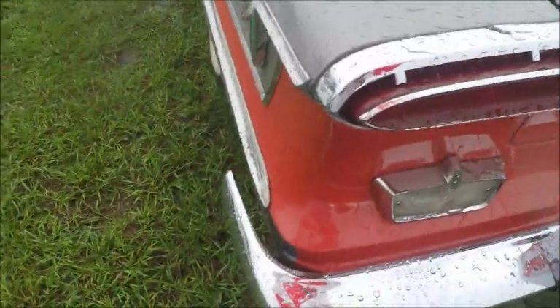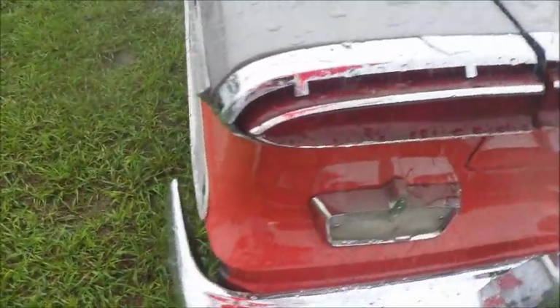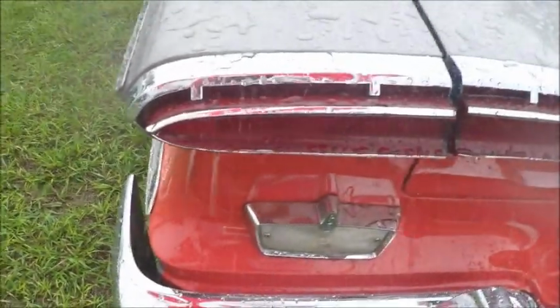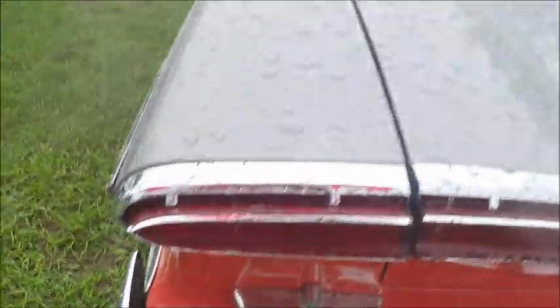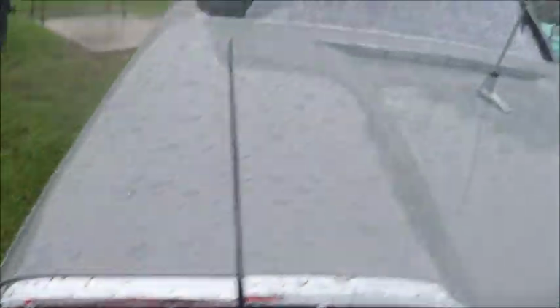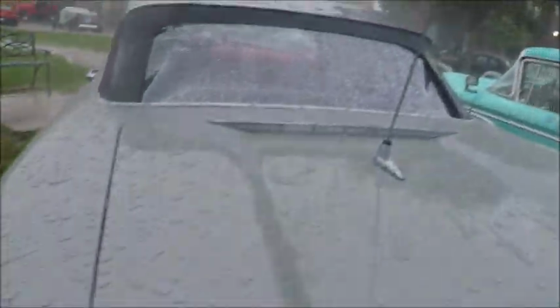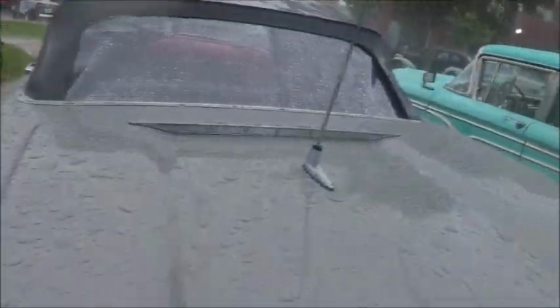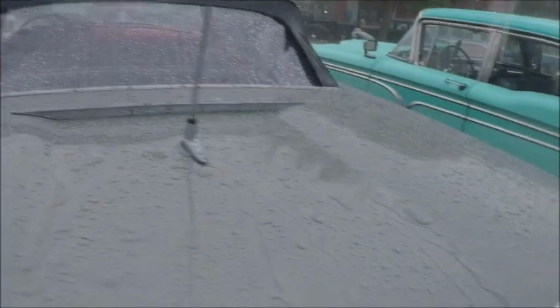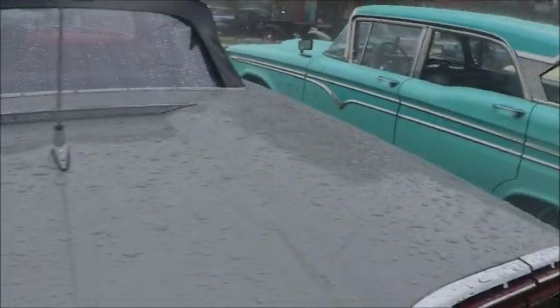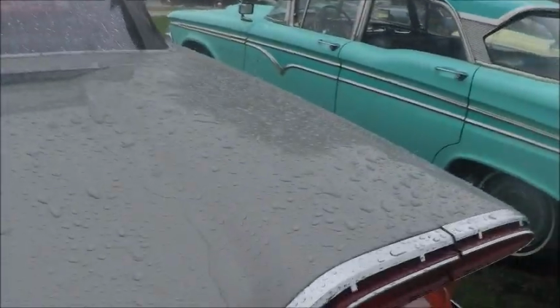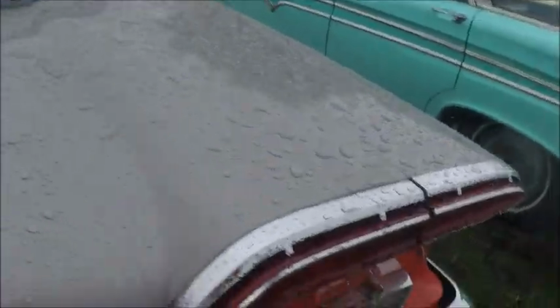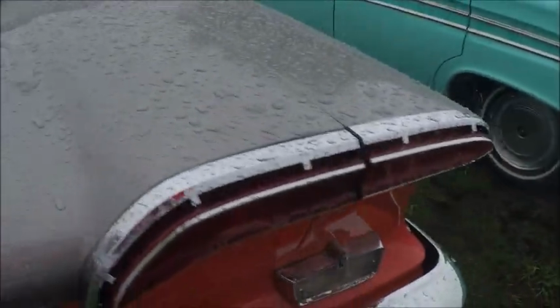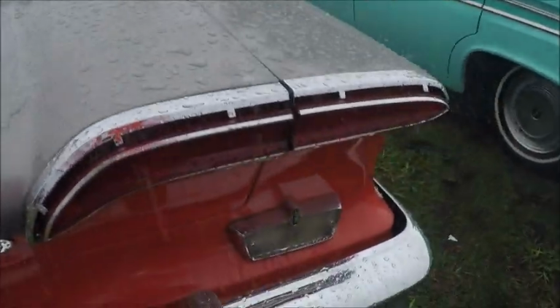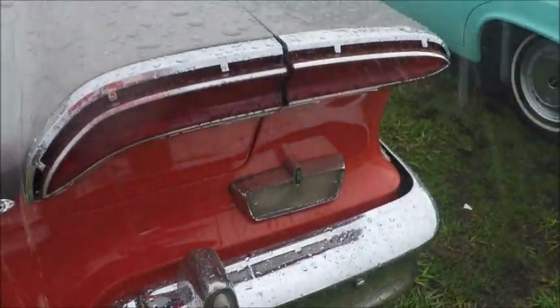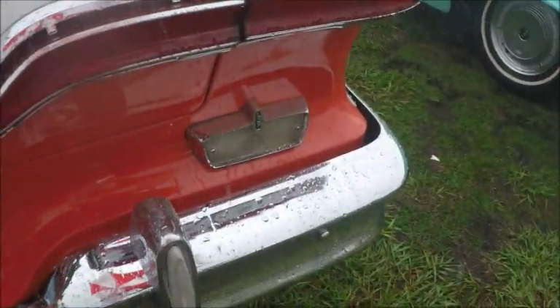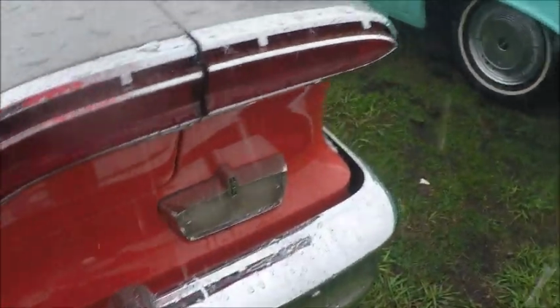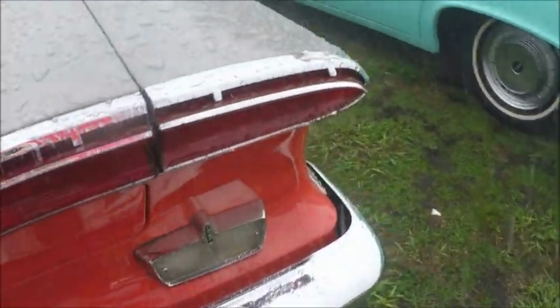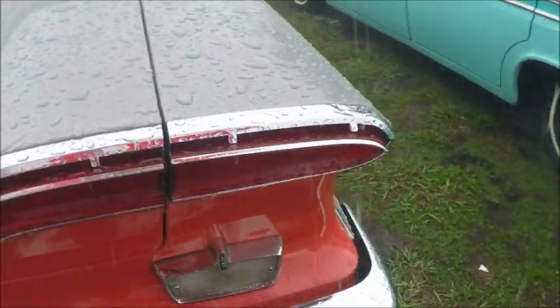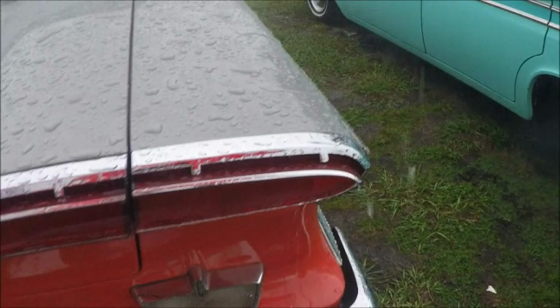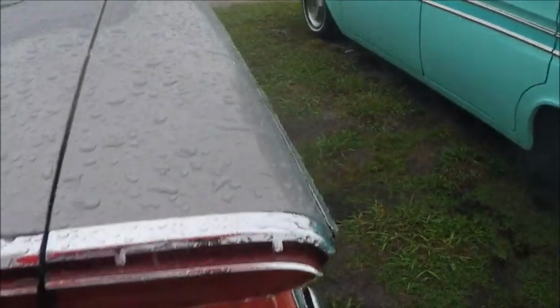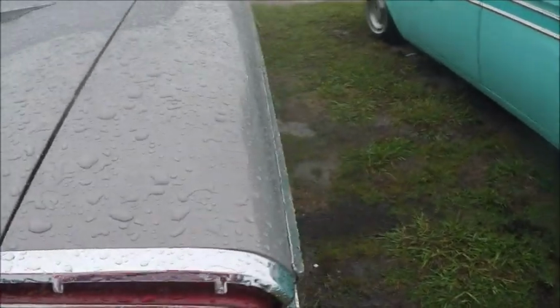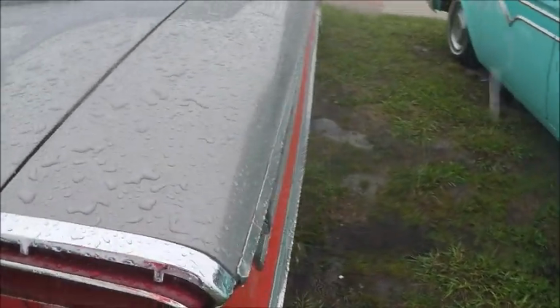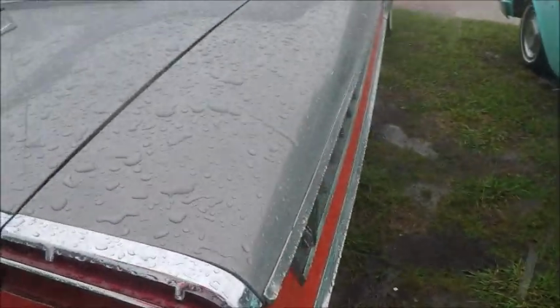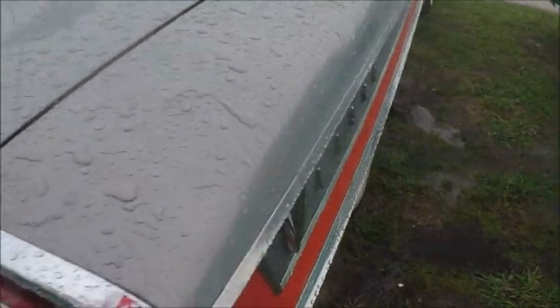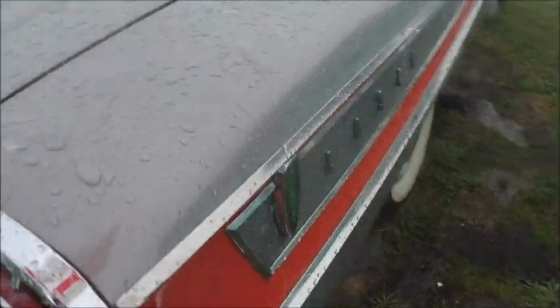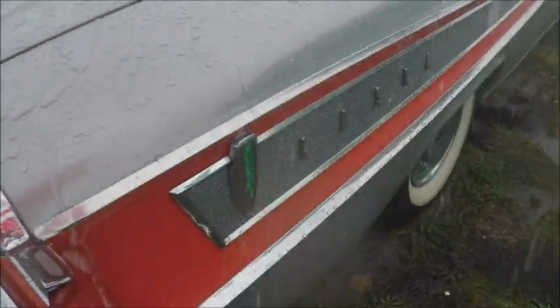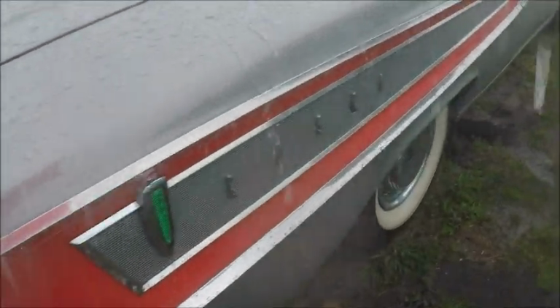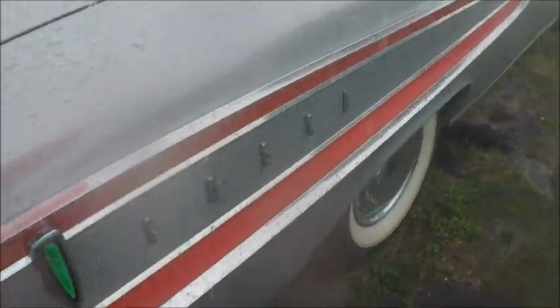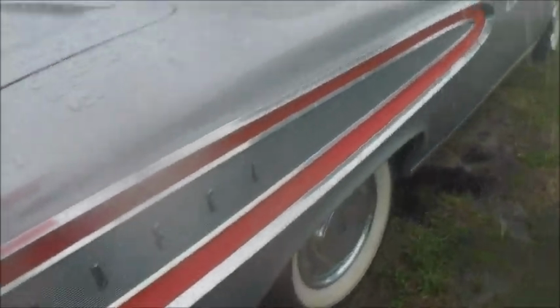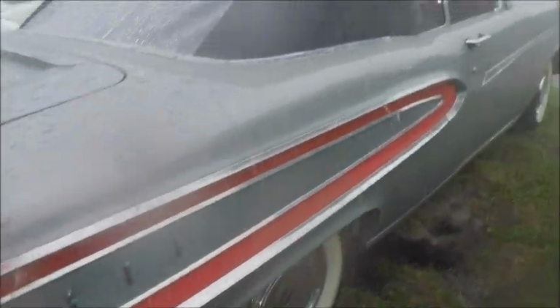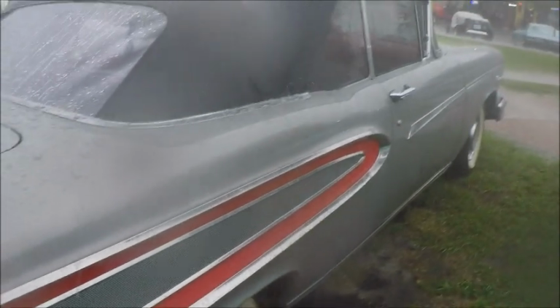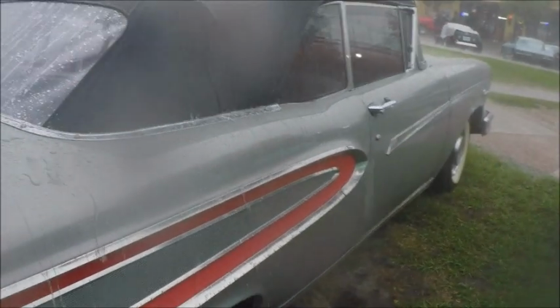This is the best I could do, but I felt I had to capture these cars on video. Unfortunately, the rain was so hard that I cut it short after seeing the convertible here.